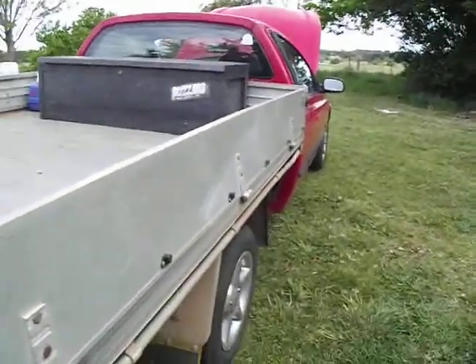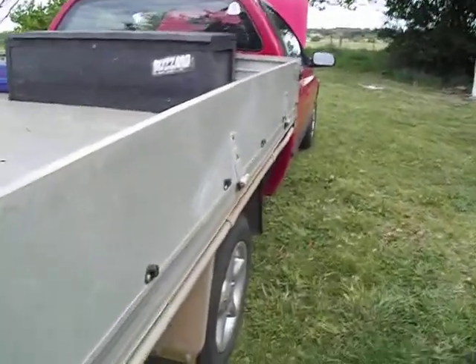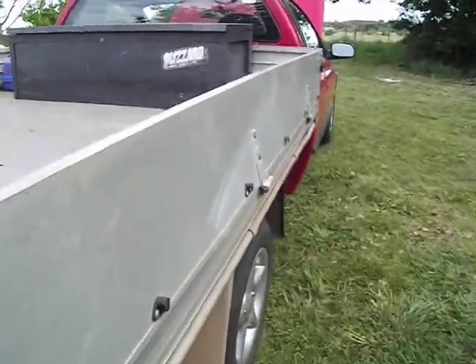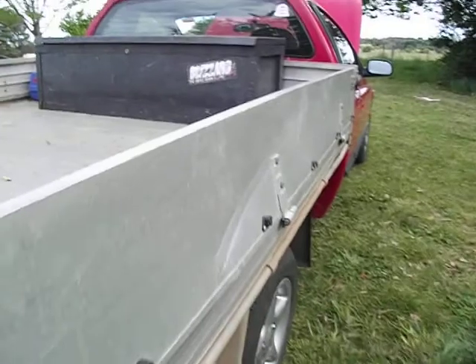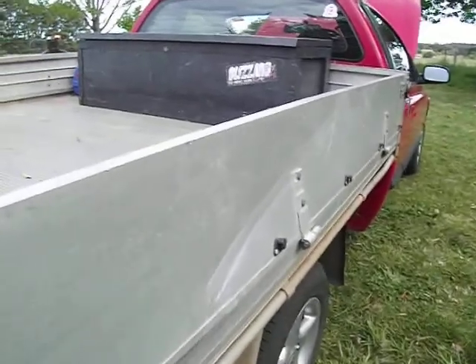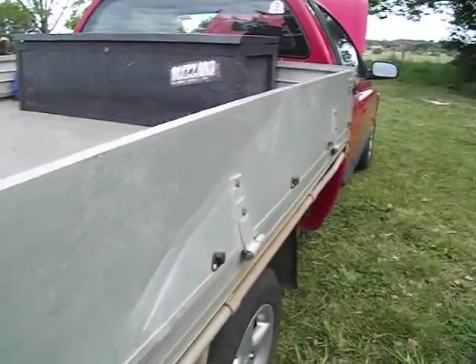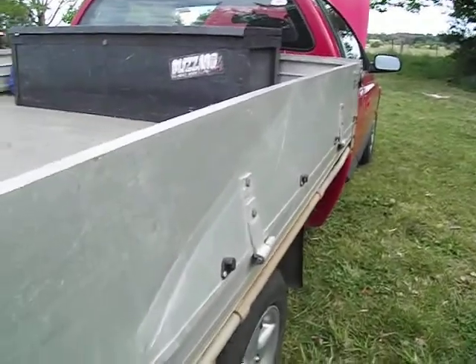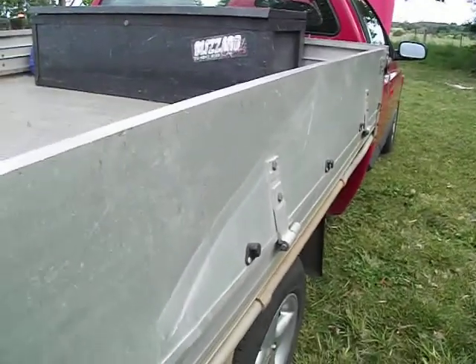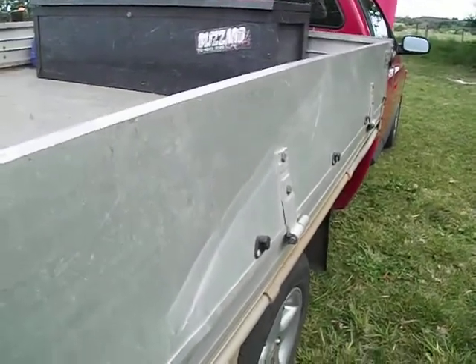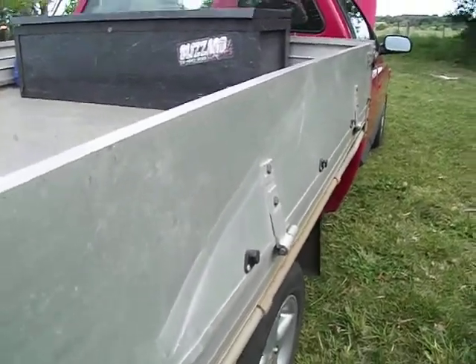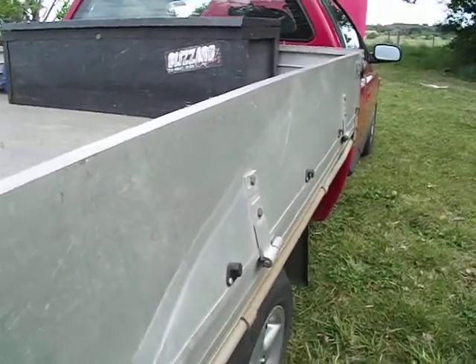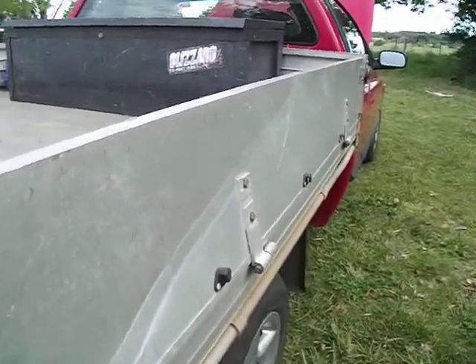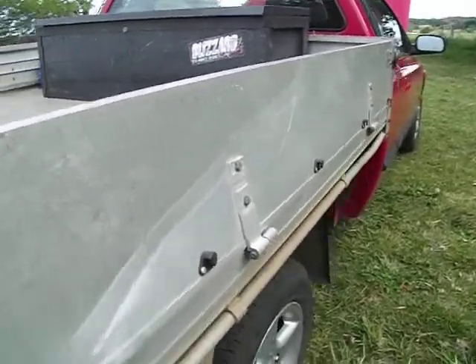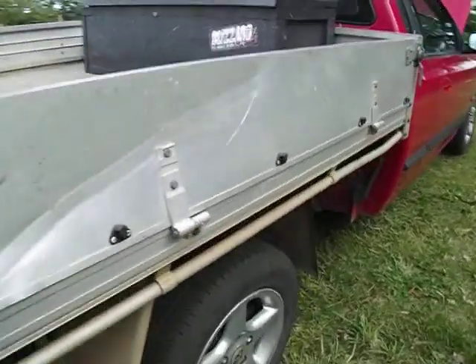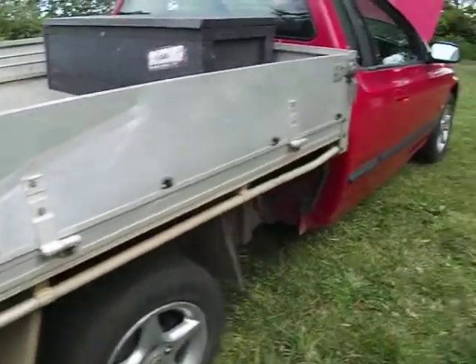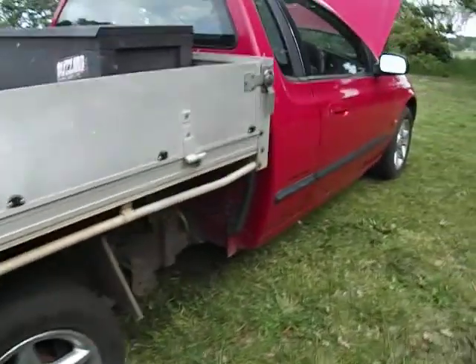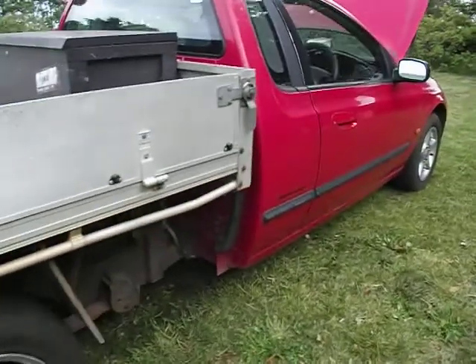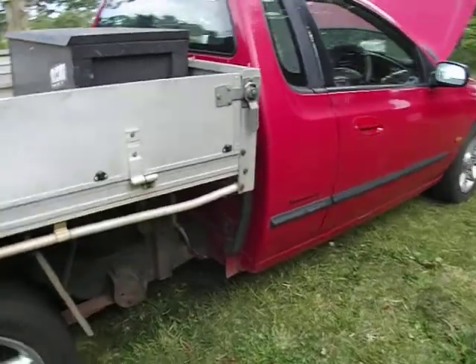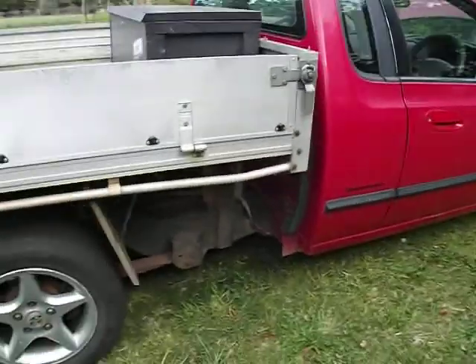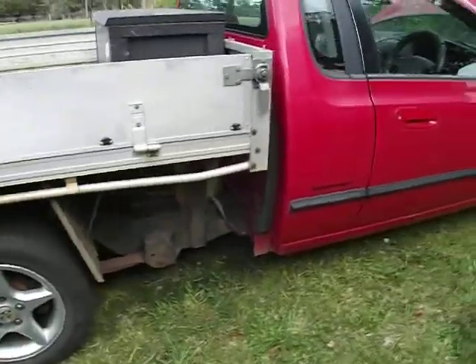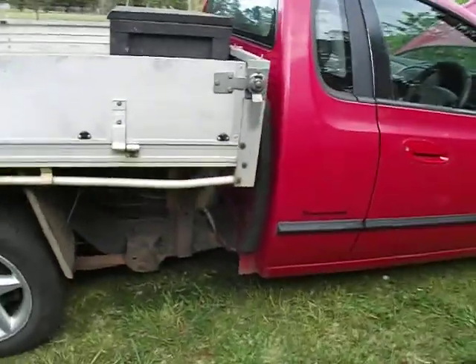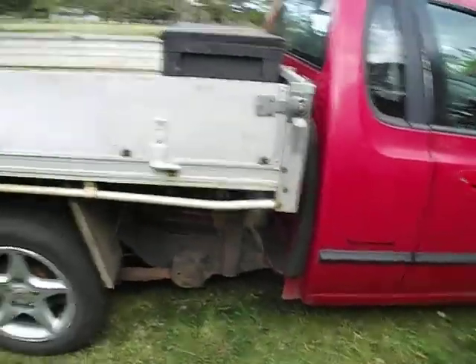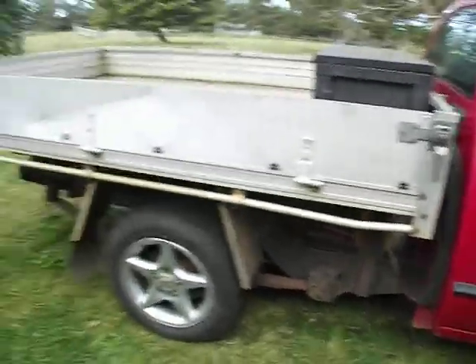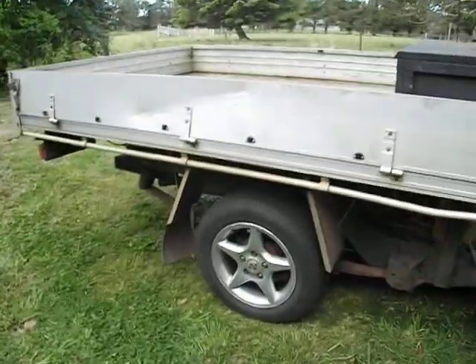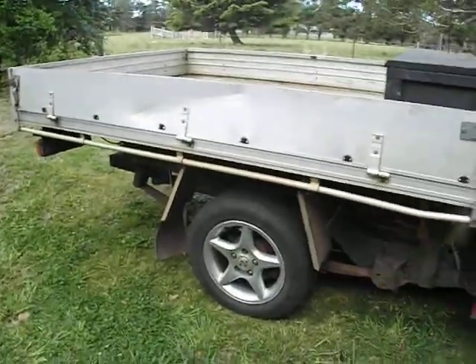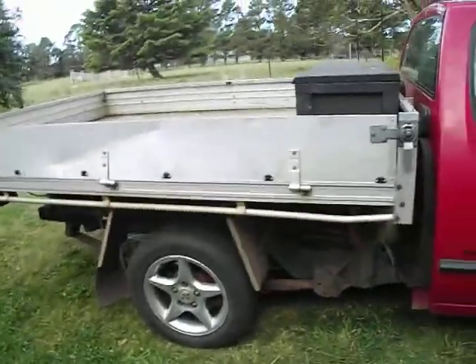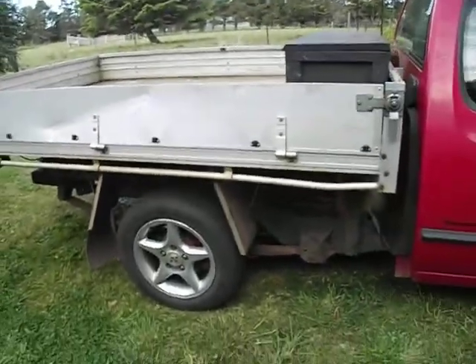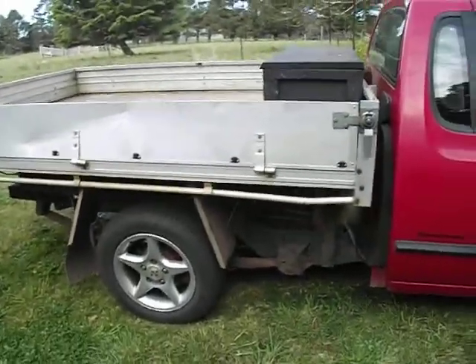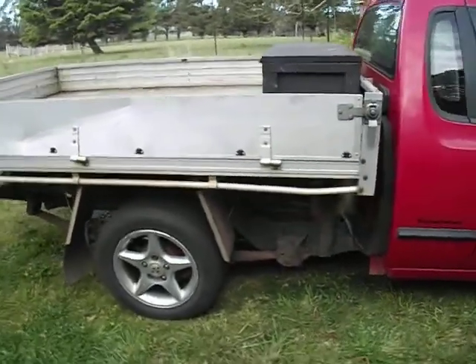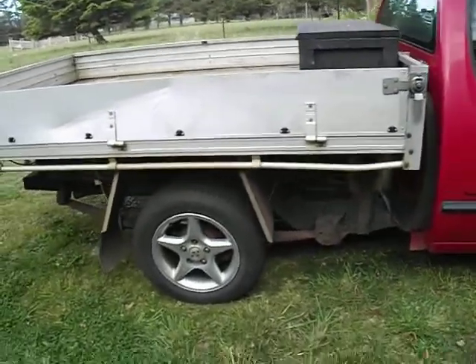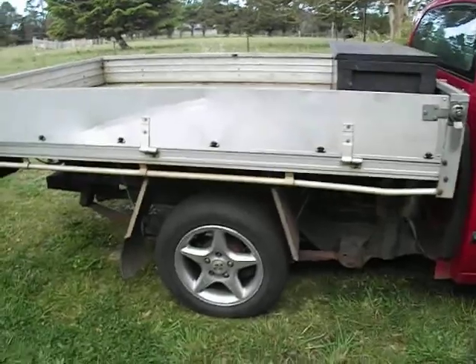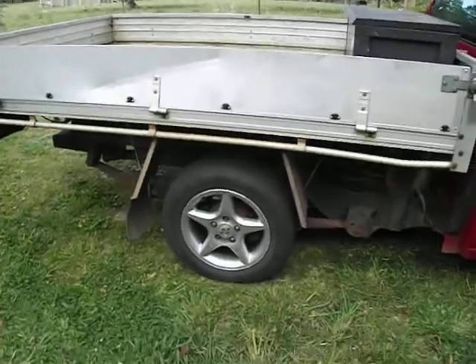This here — my friend backed into it with his four-wheel drive. I decided not to fix it at the time because the ute was reasonably old at the time anyway.